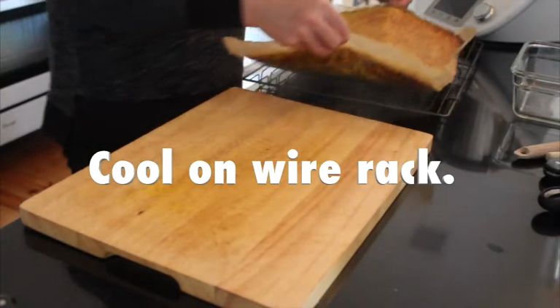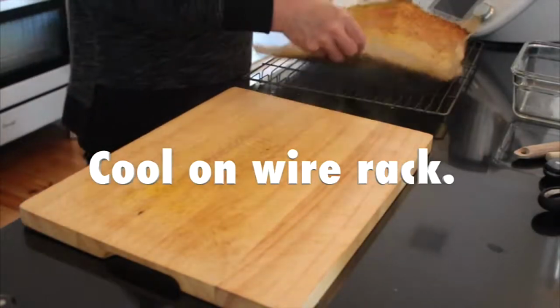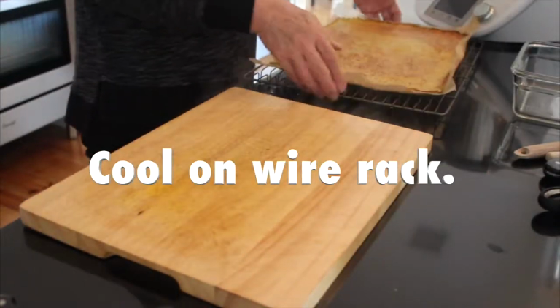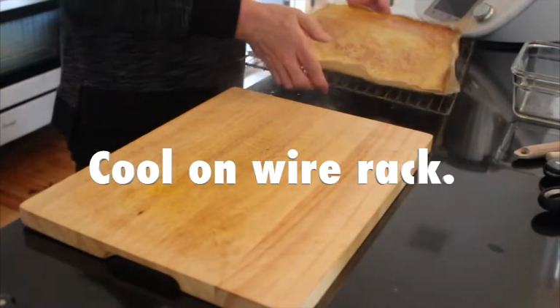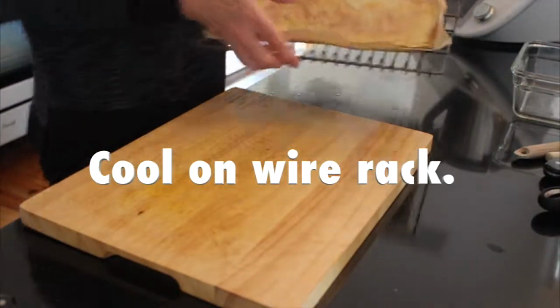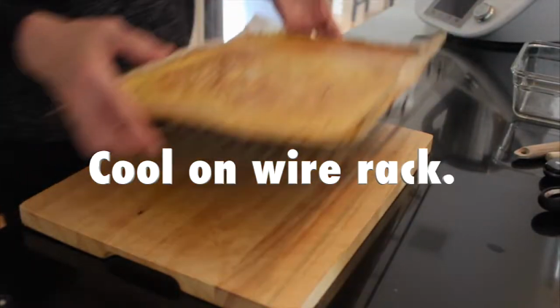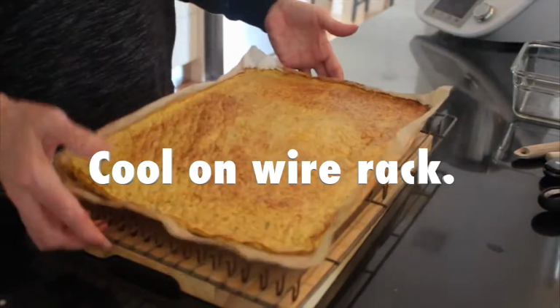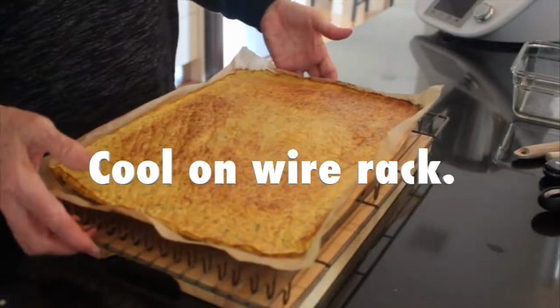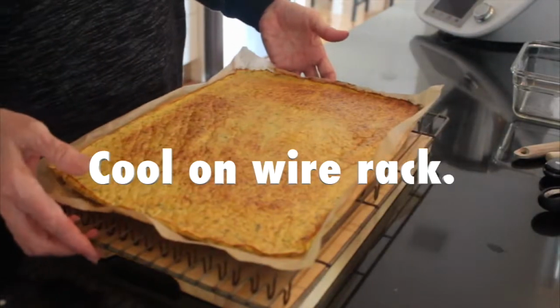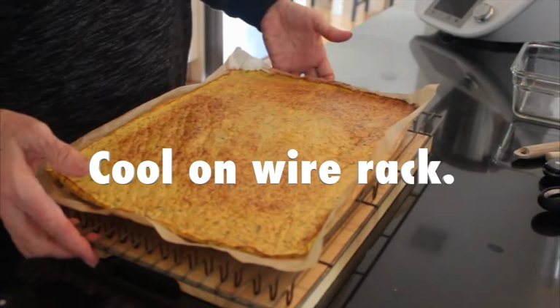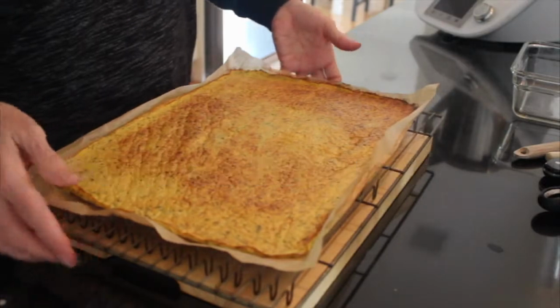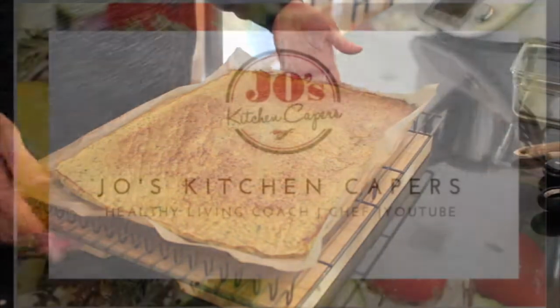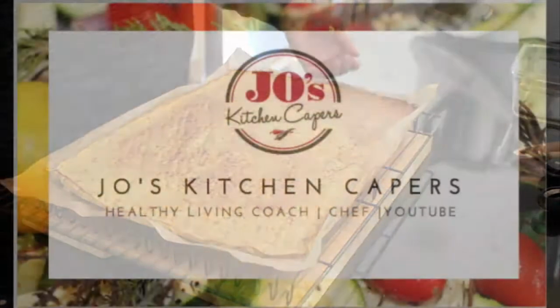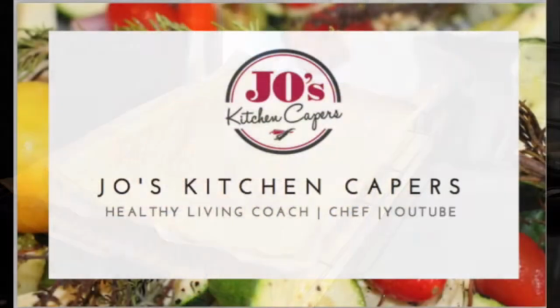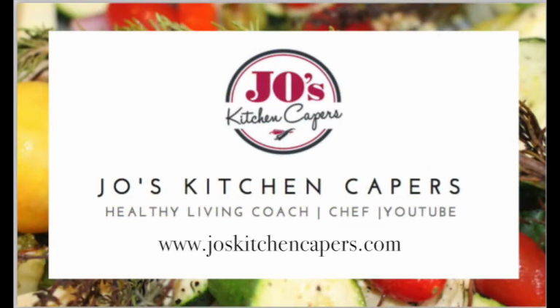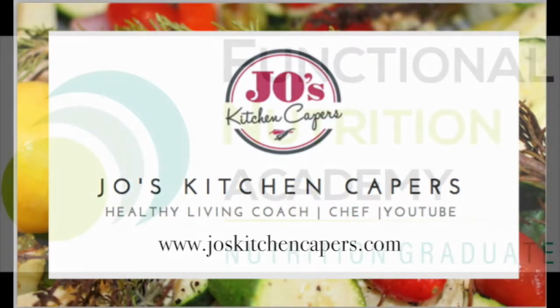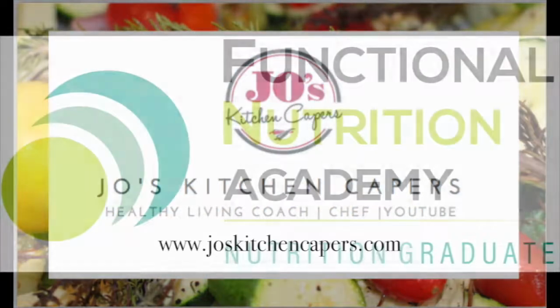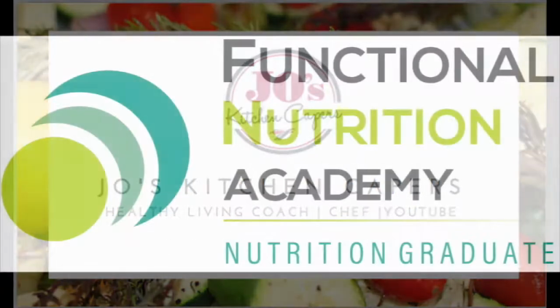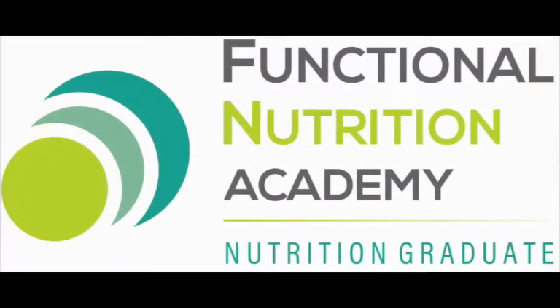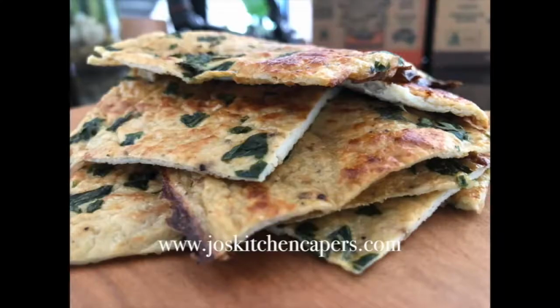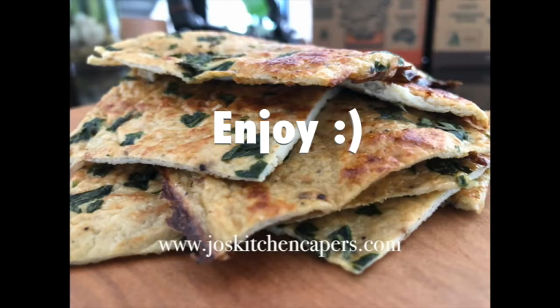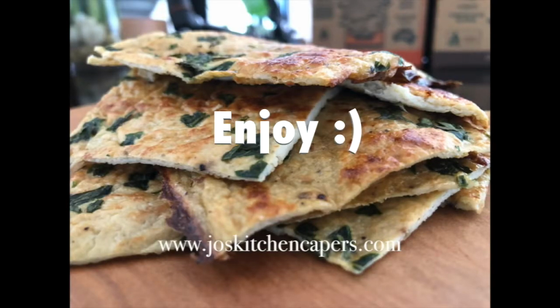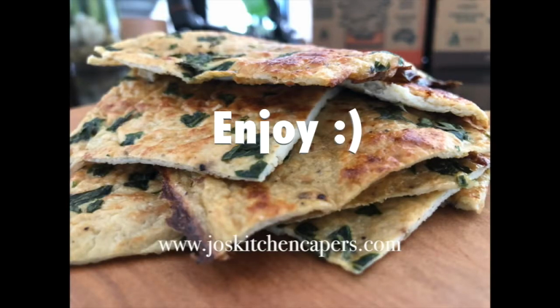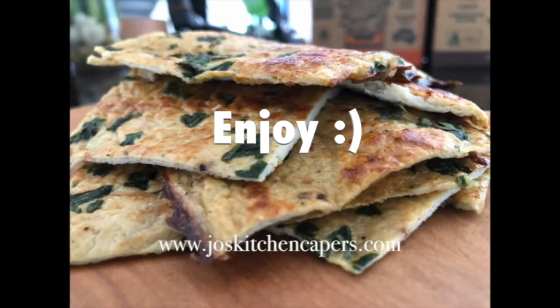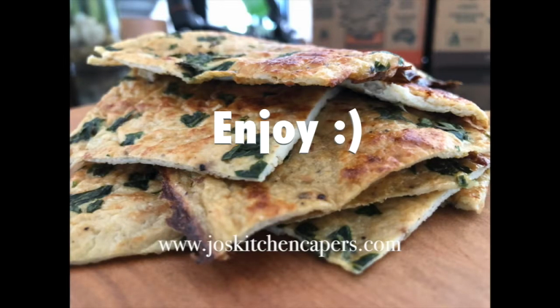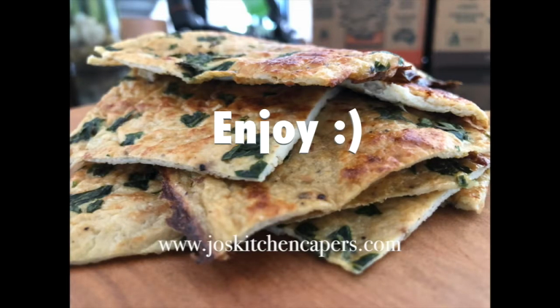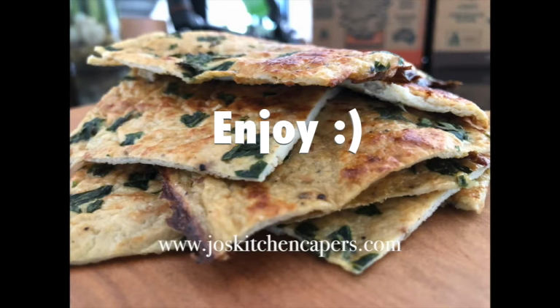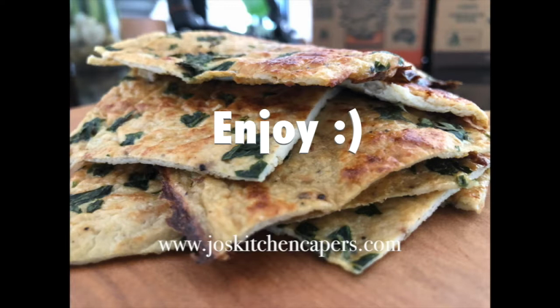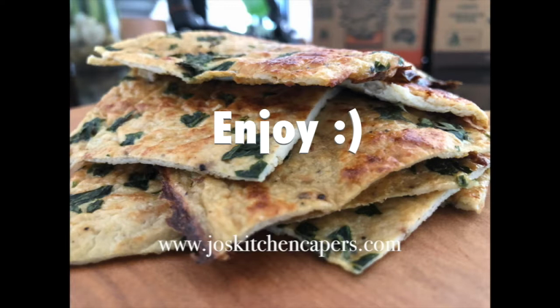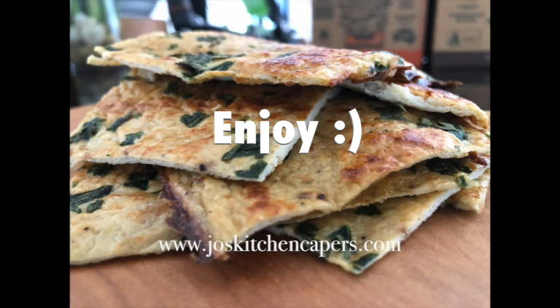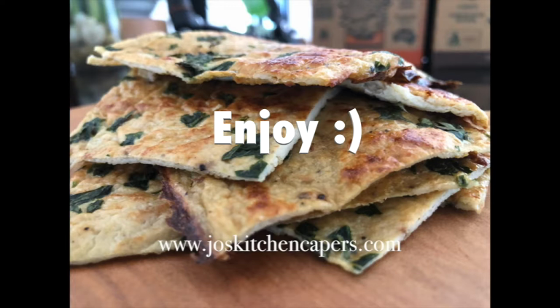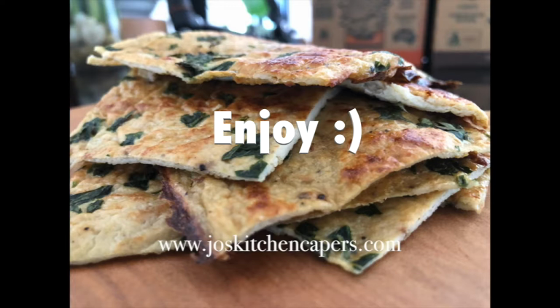Cool it on a wire rack and it is ready for you to enjoy. I love this bread — I hope you do too. Thank you so much for watching today.